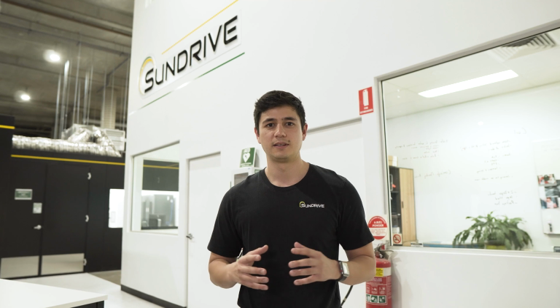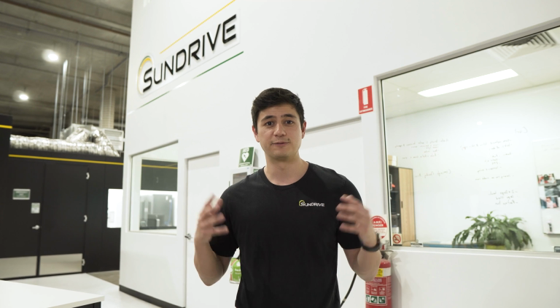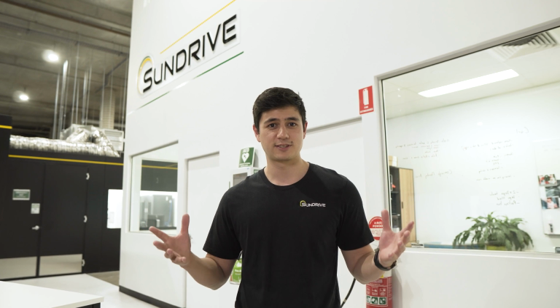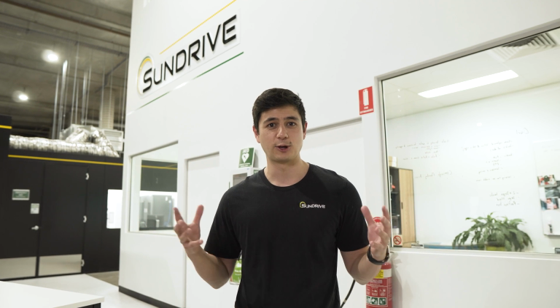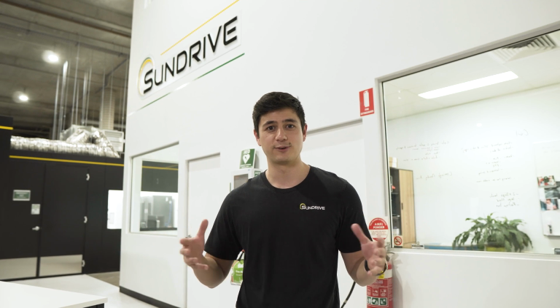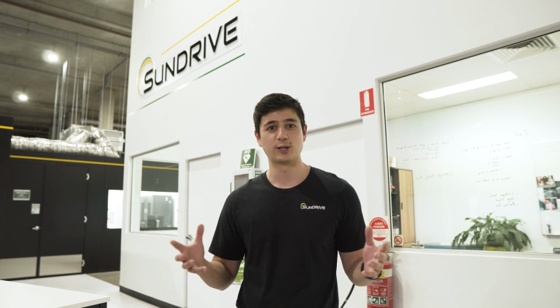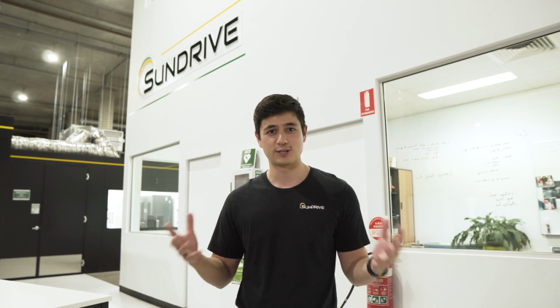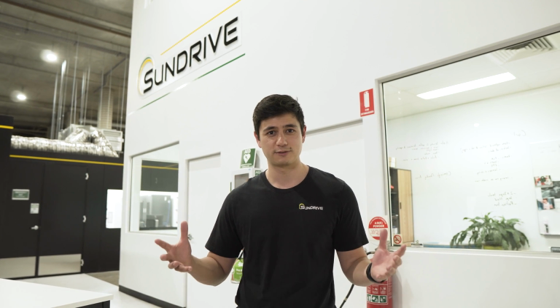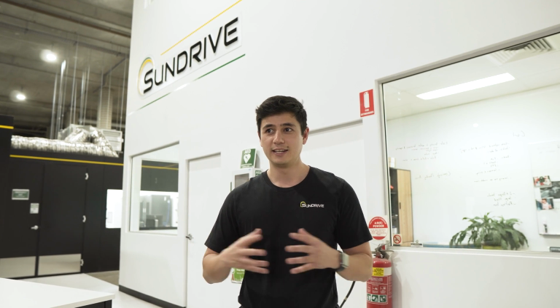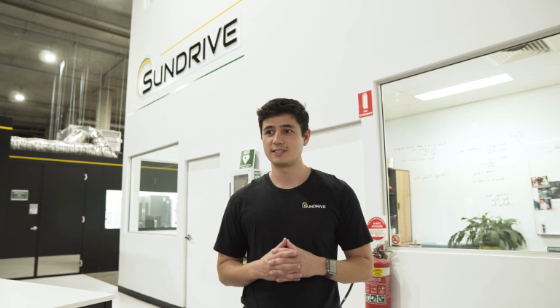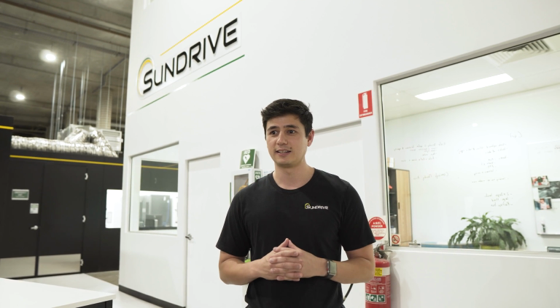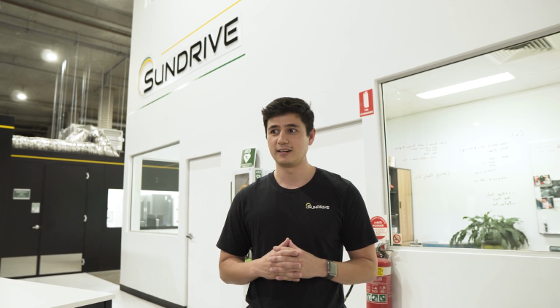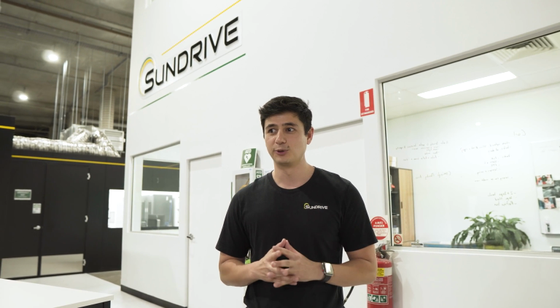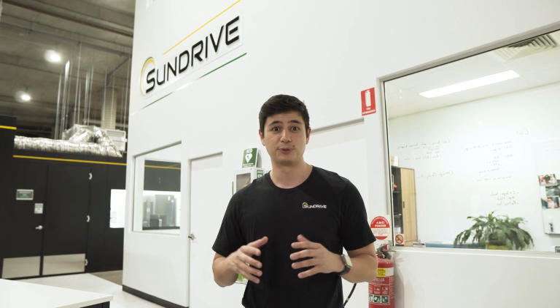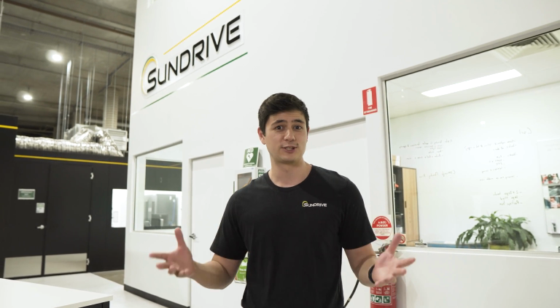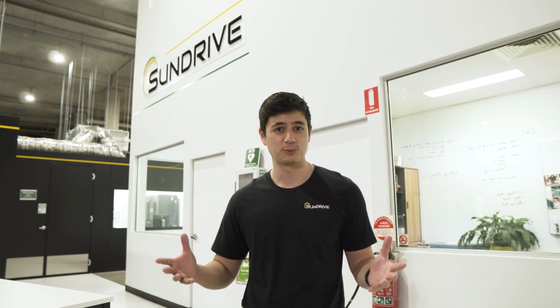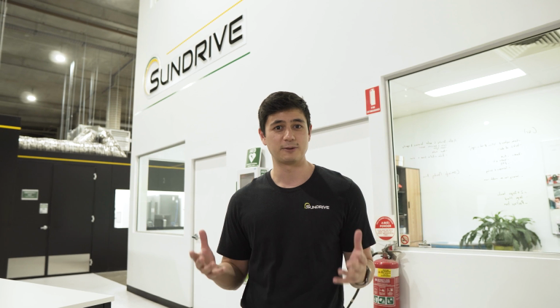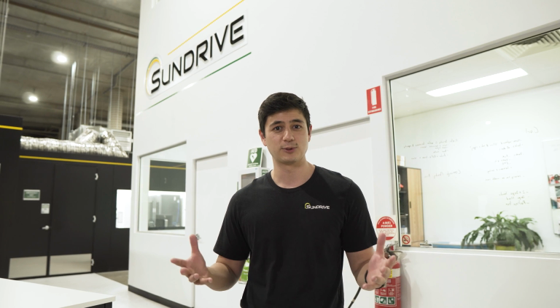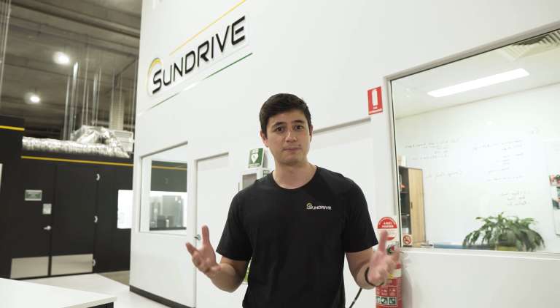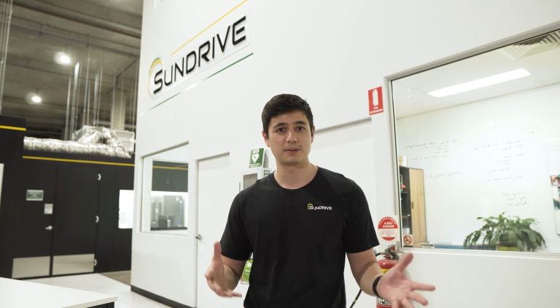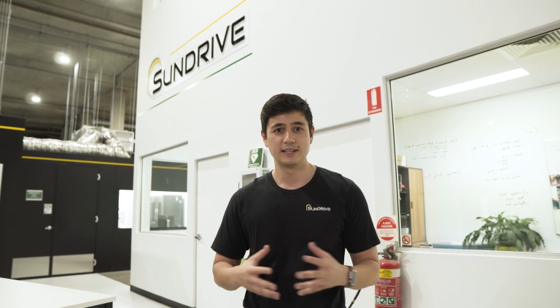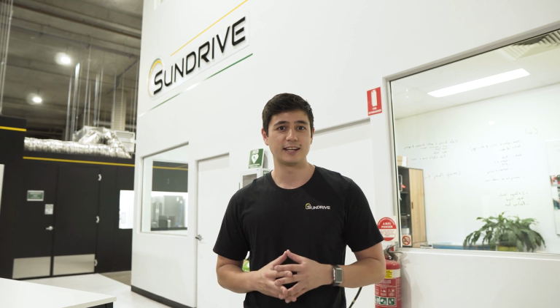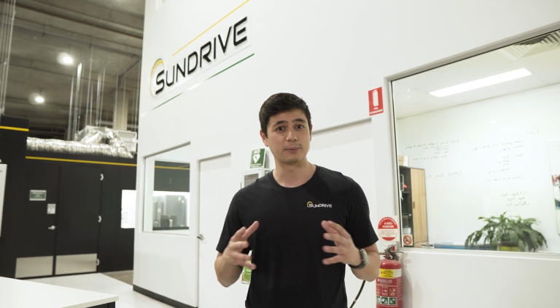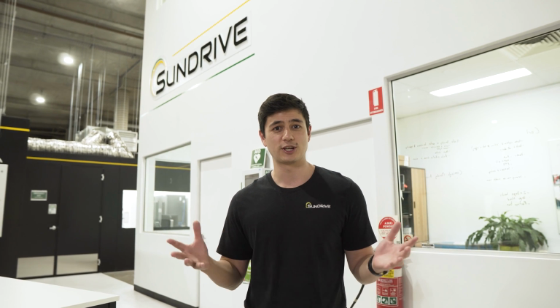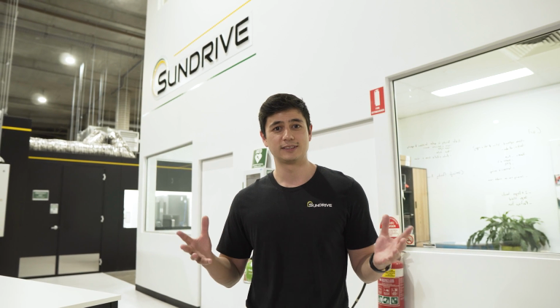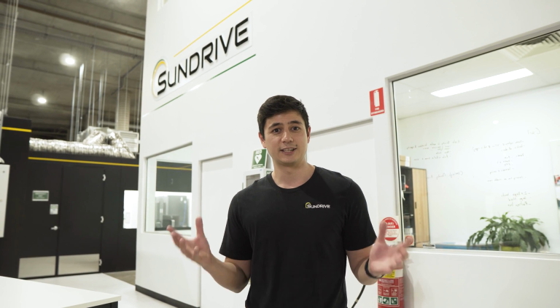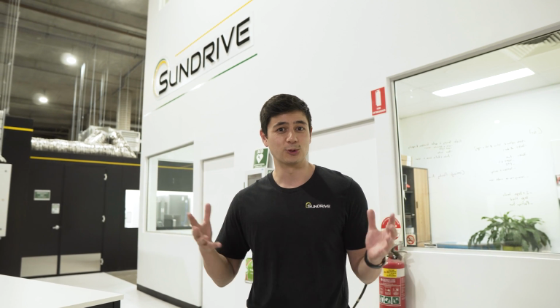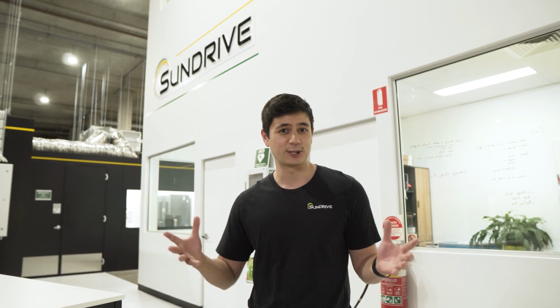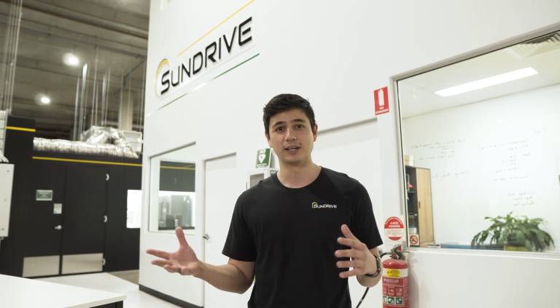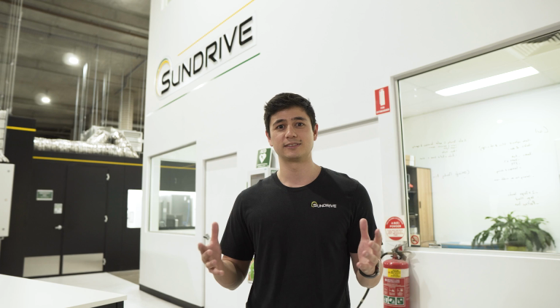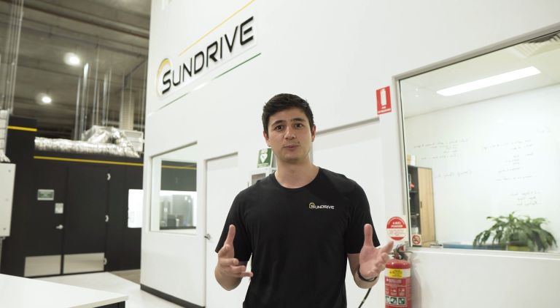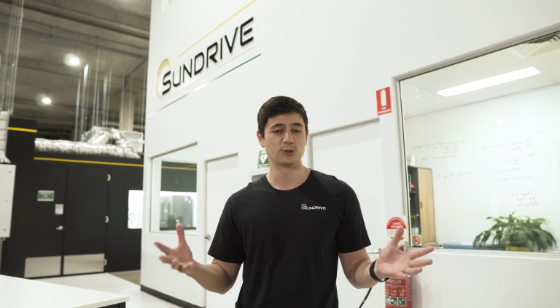Hey, I'm Vince, co-founder and CEO of SunDrive. It's a real privilege to be part of Blackbird's Impact Summit and to be able to share in a little more detail who we are and what we do.